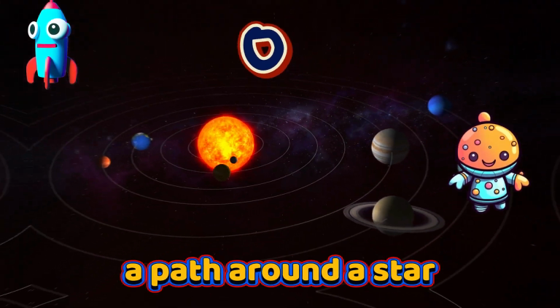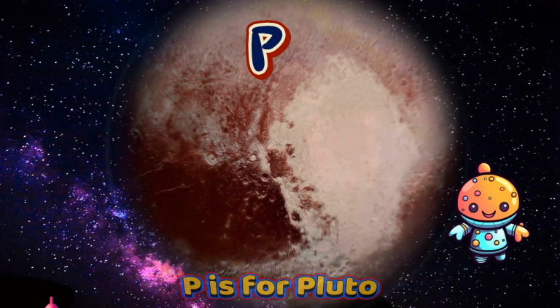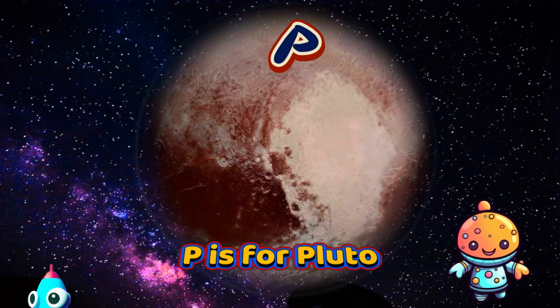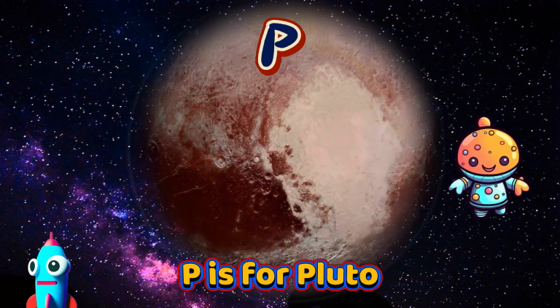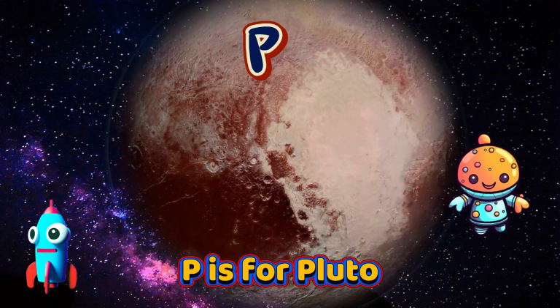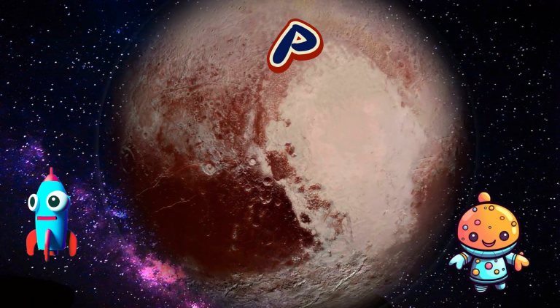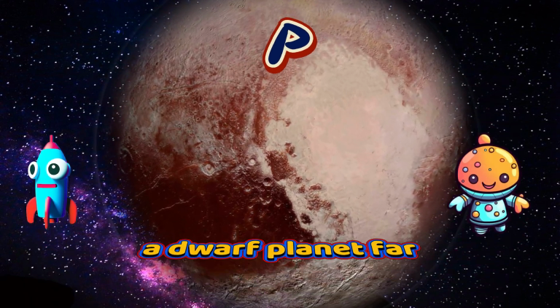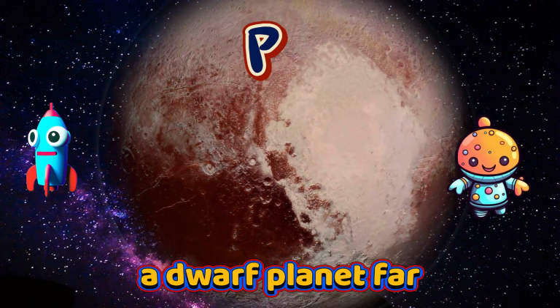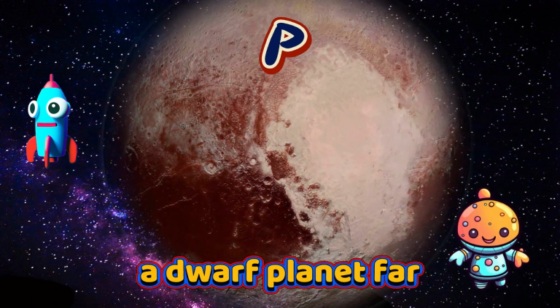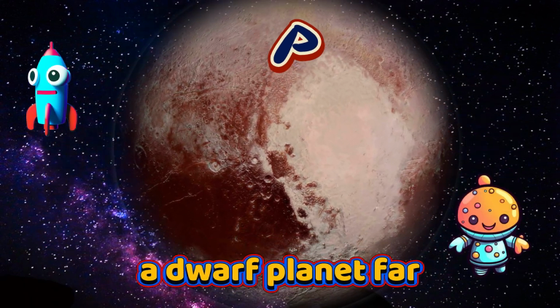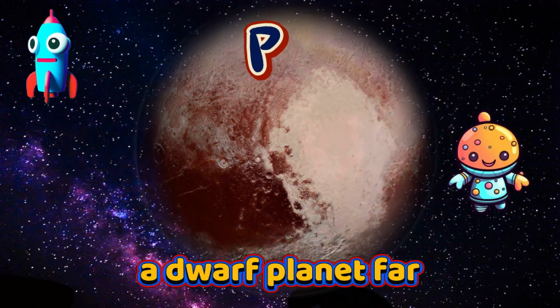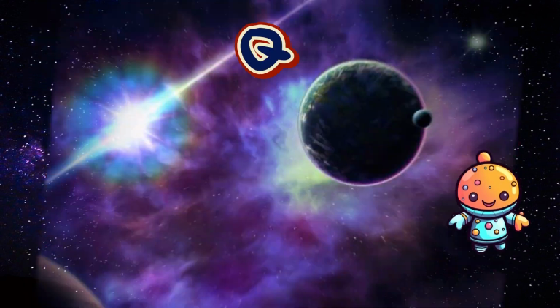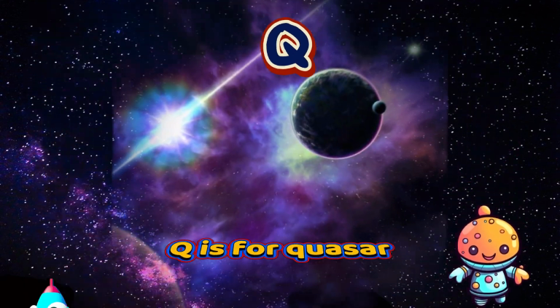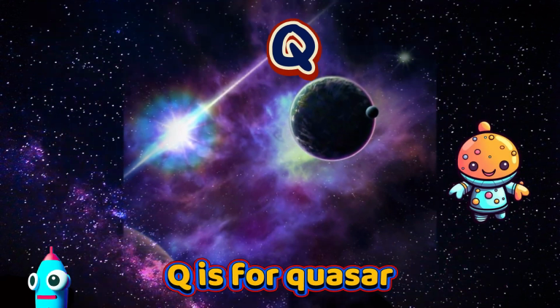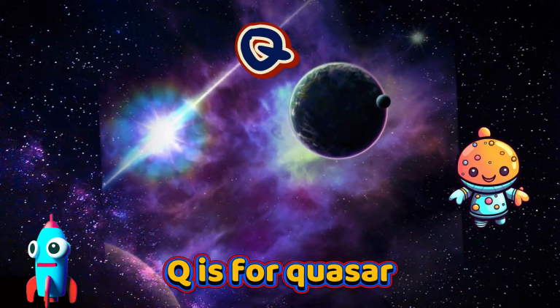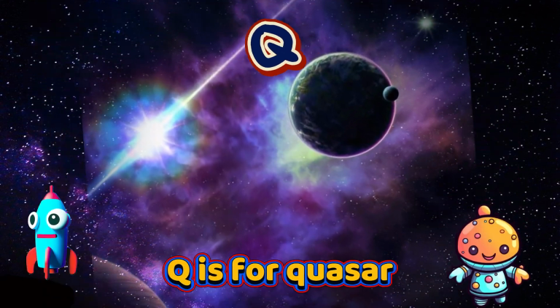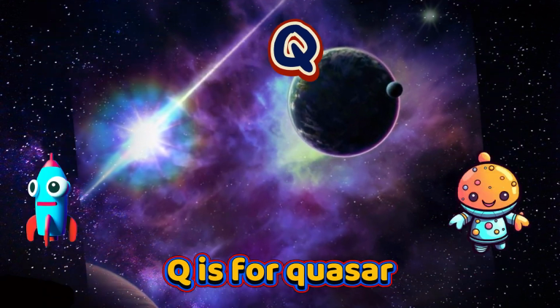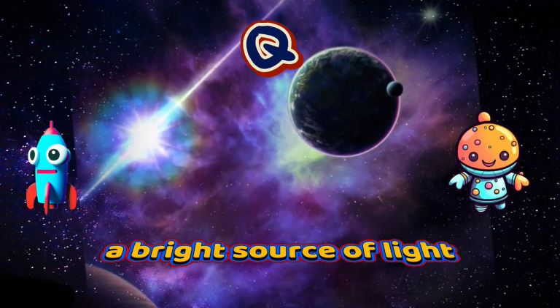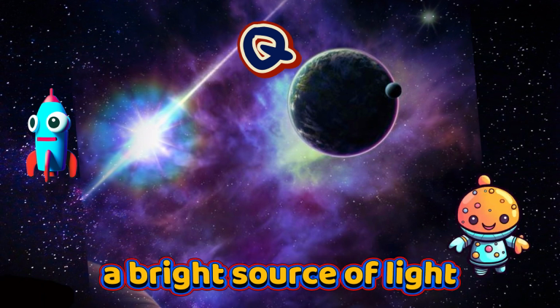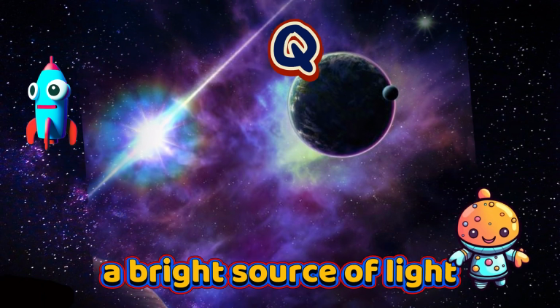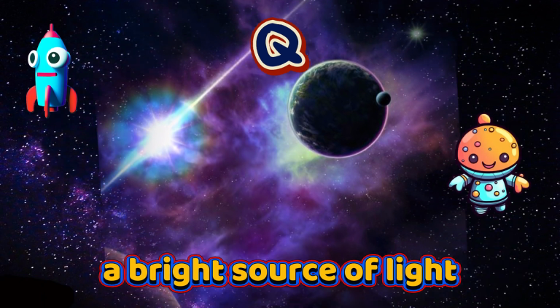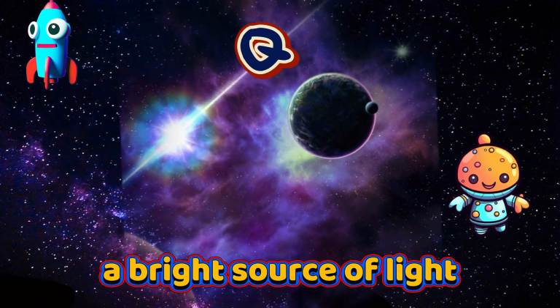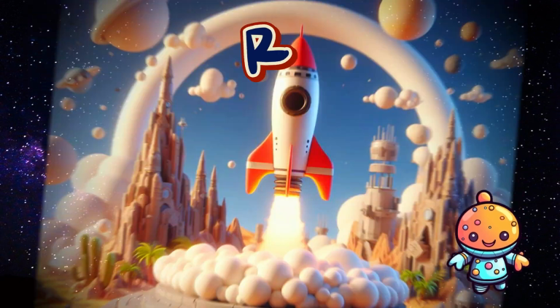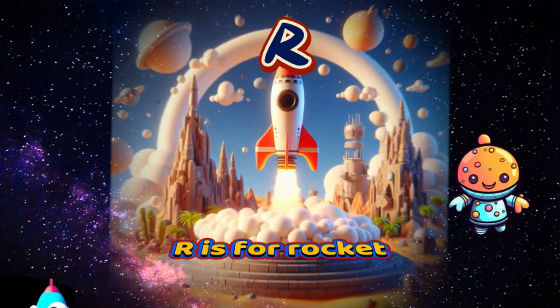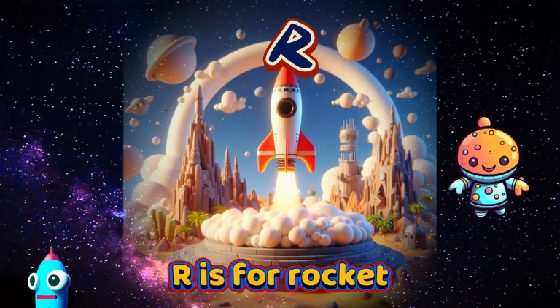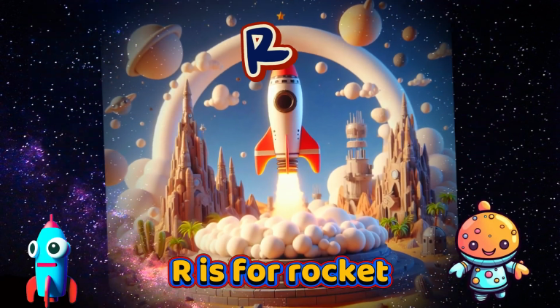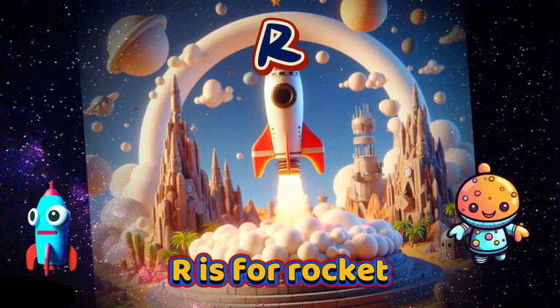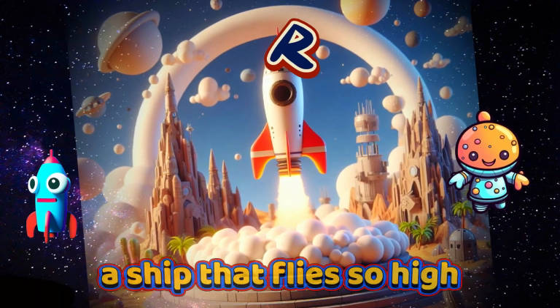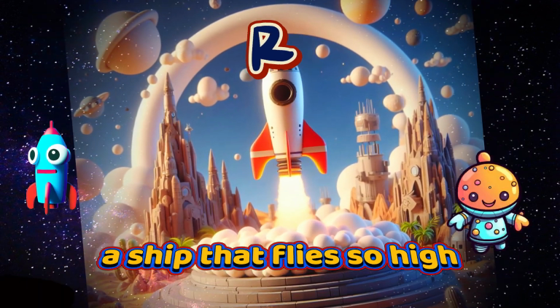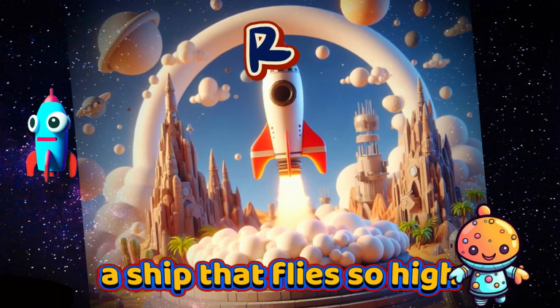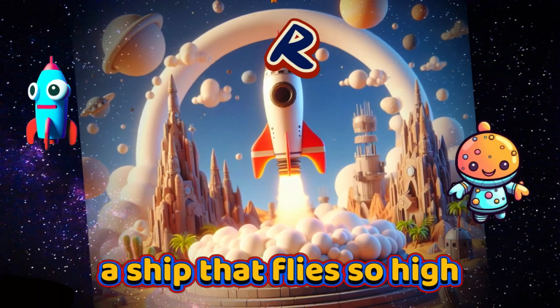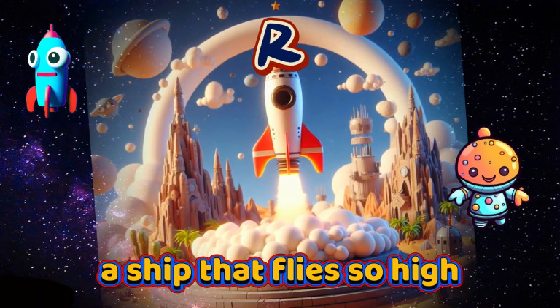P is for Pluto, a dwarf planet far. Q is for Quasar, a bright source of light. R is for Rocket, a ship that flies so high.